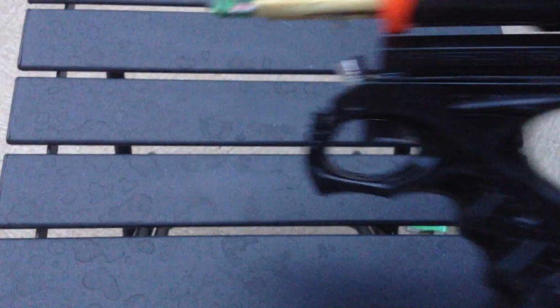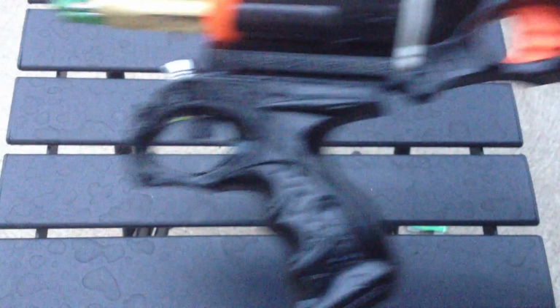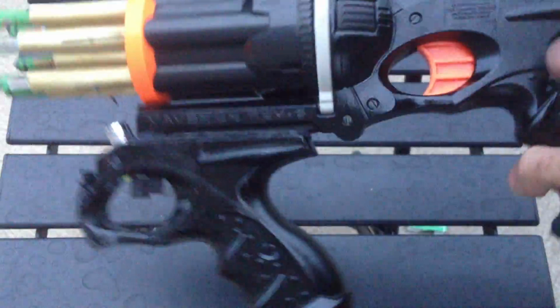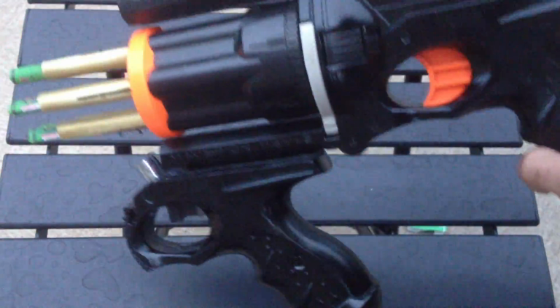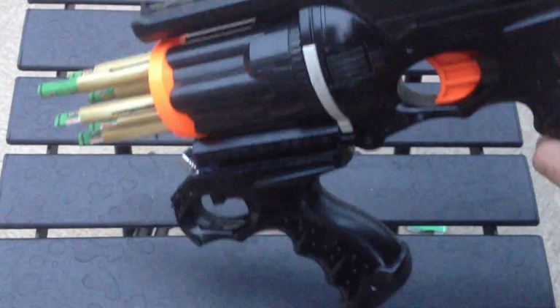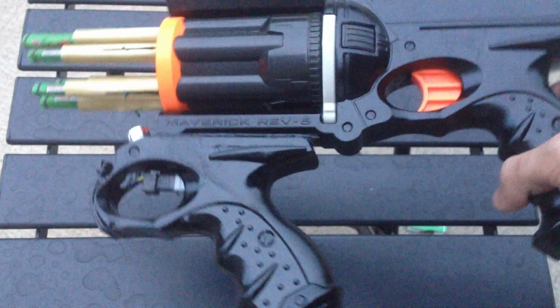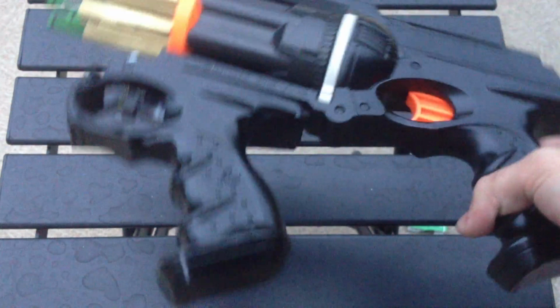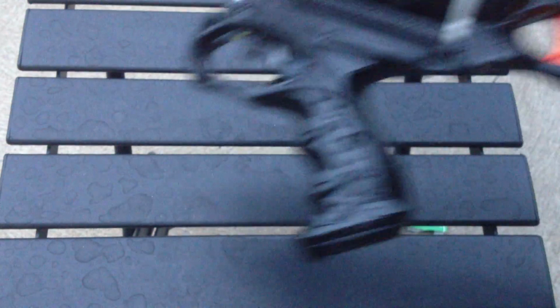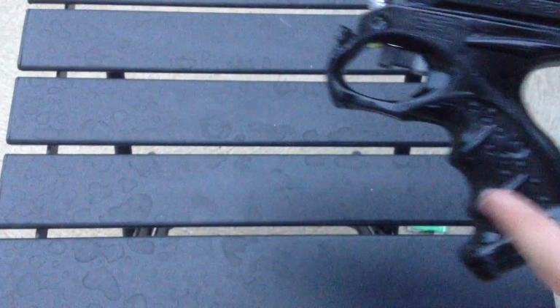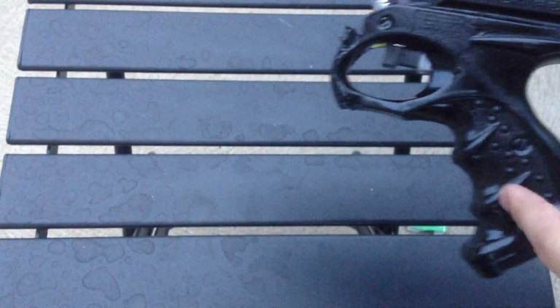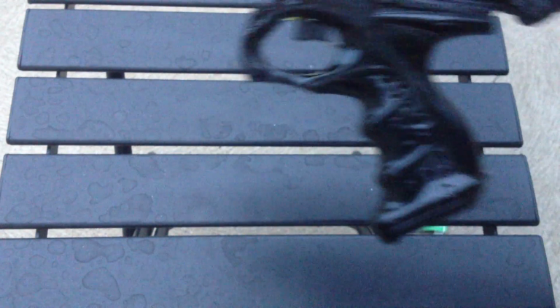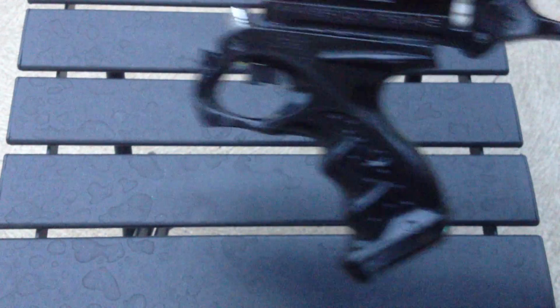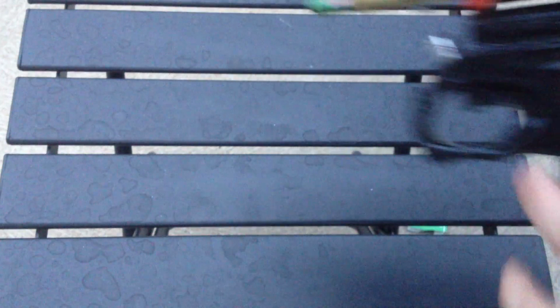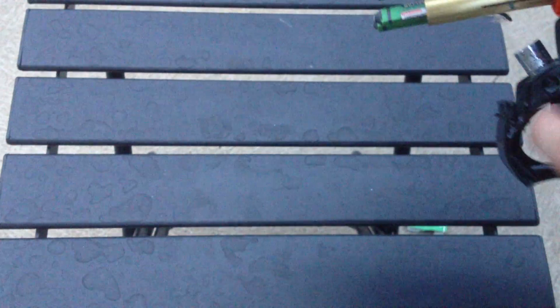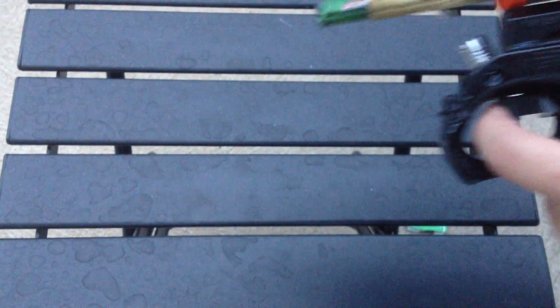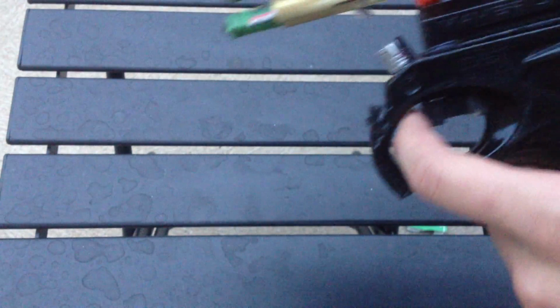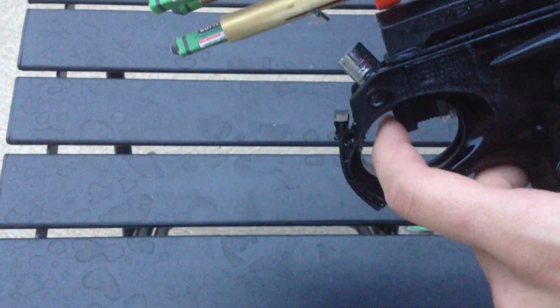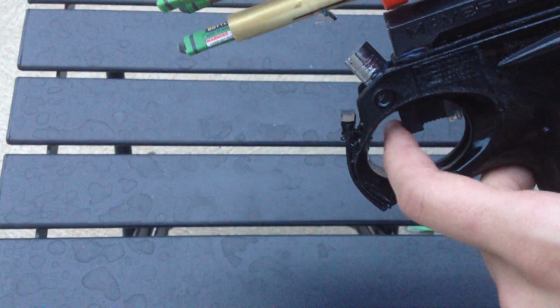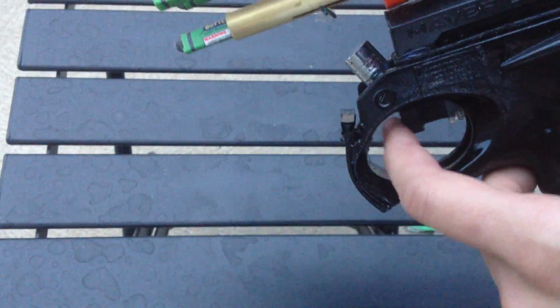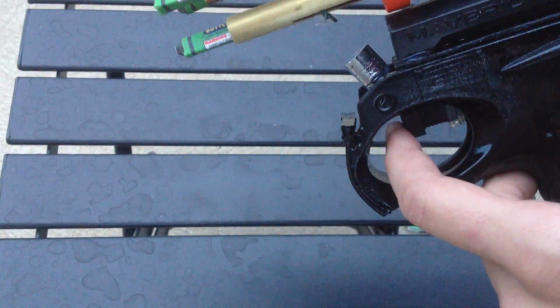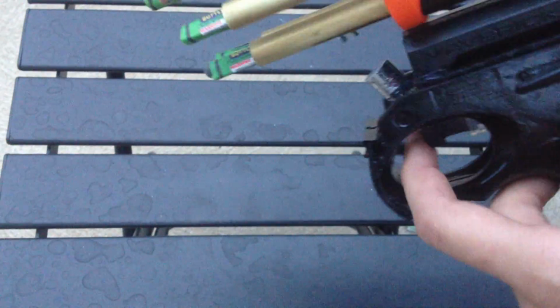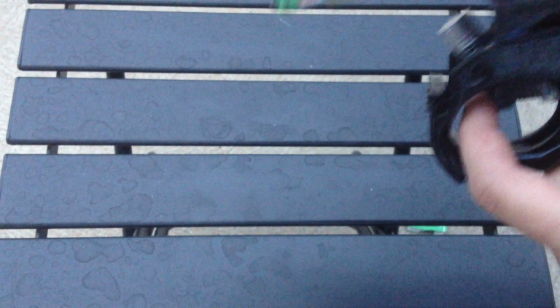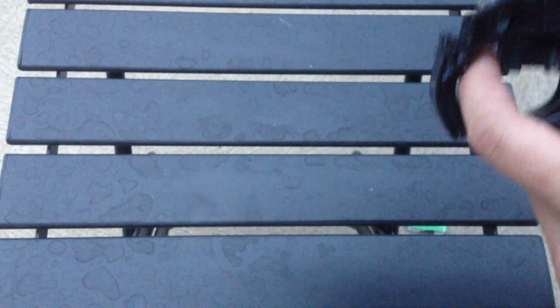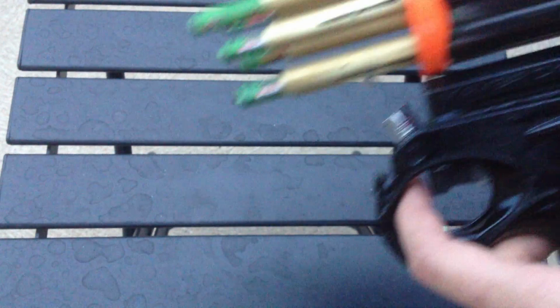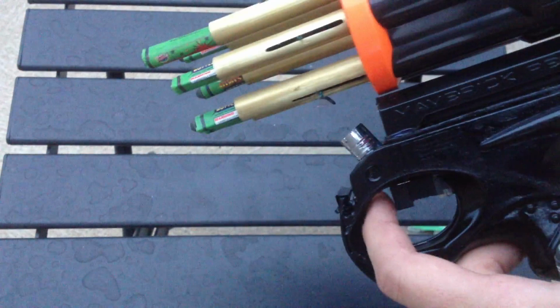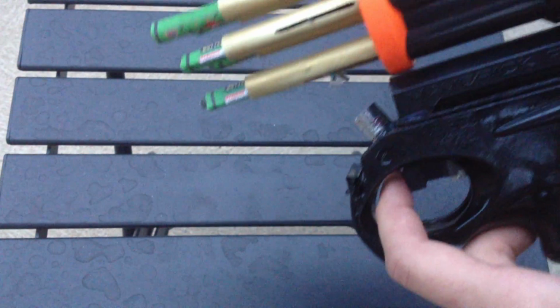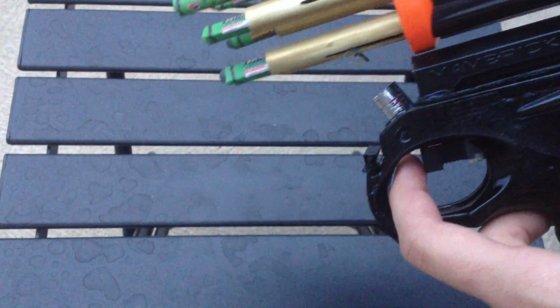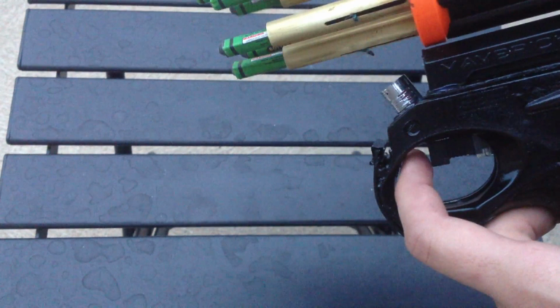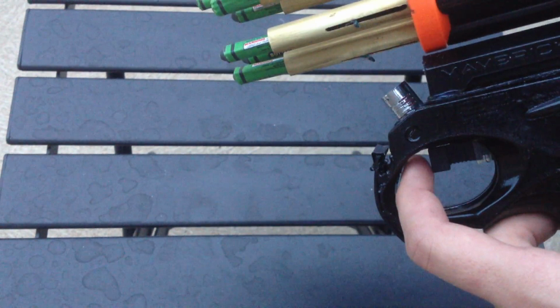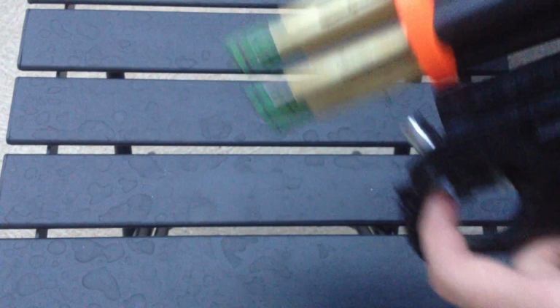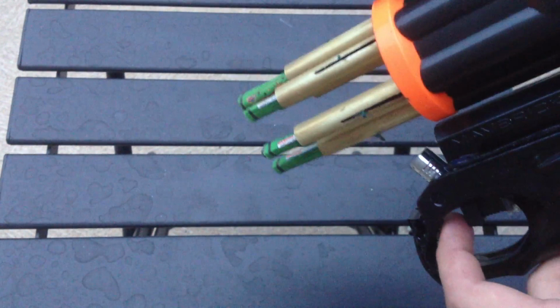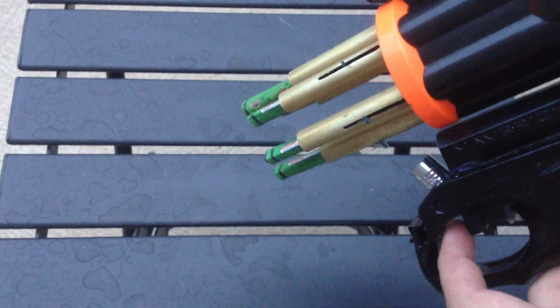This is a Nerf Maverick that my friend gave me, and another one just for the handle. And then there's a jet lighter right here. So you pull the trigger, it lights, and then you advance the turret.